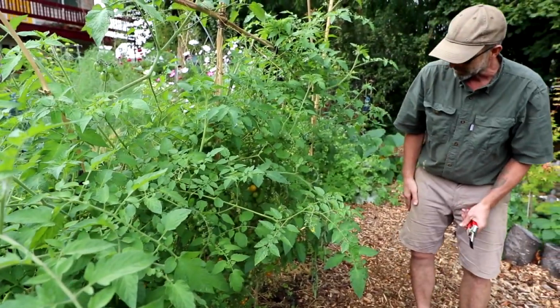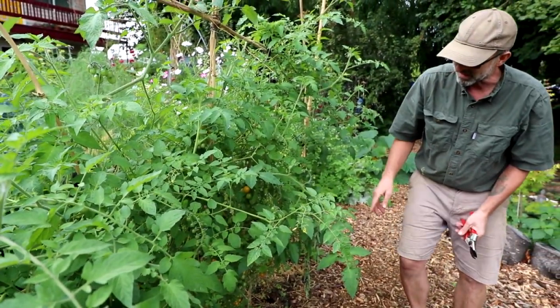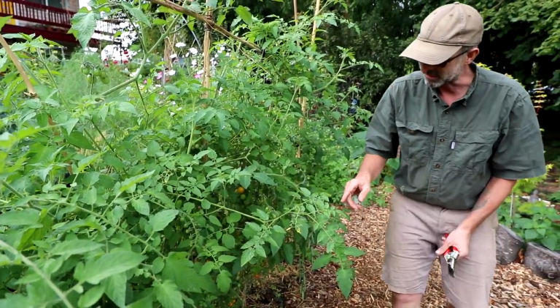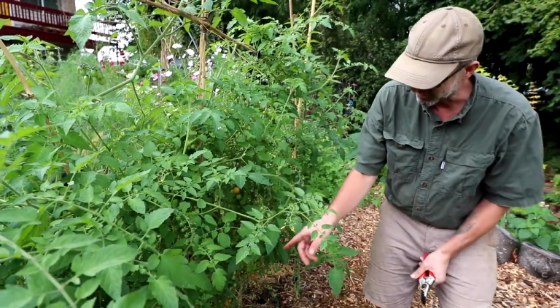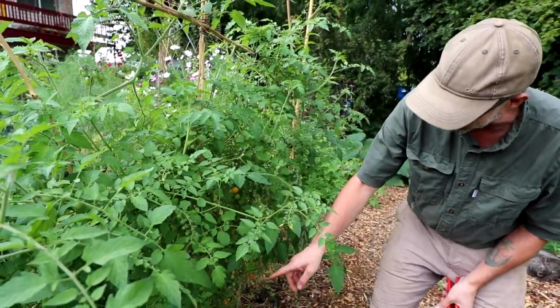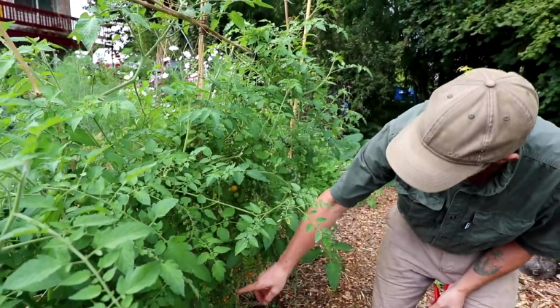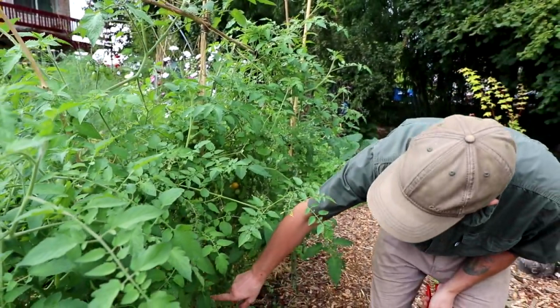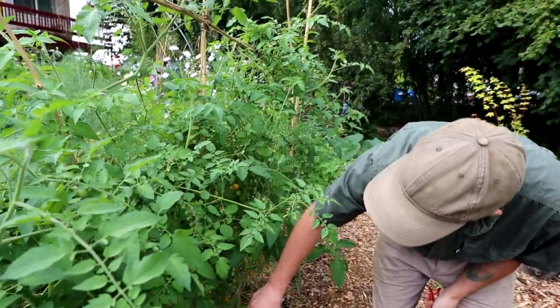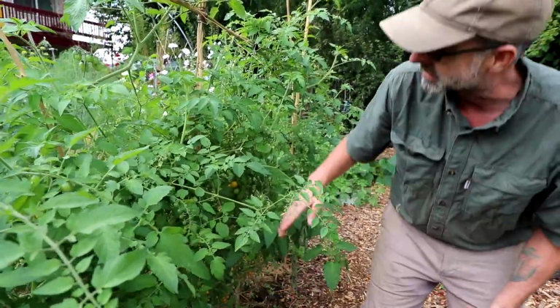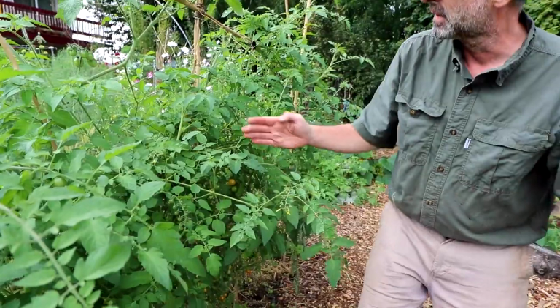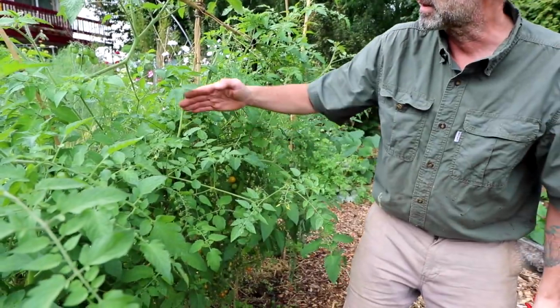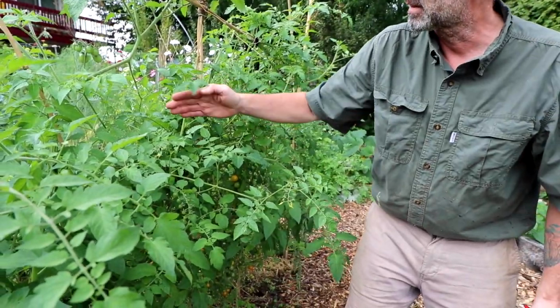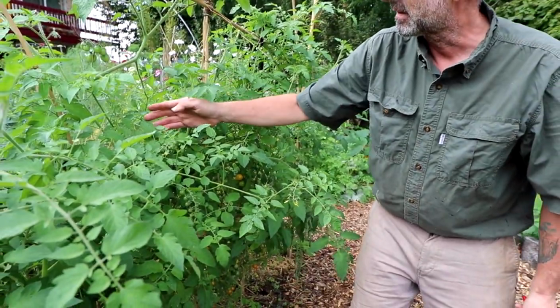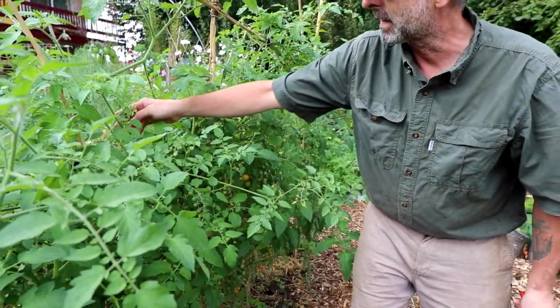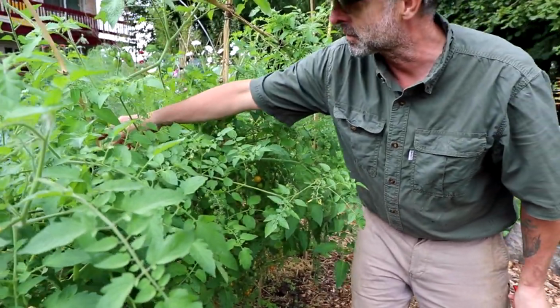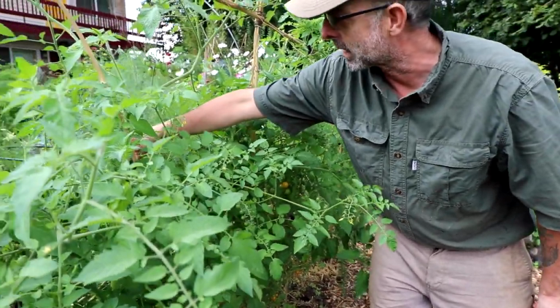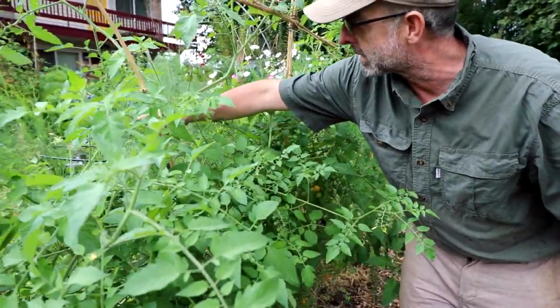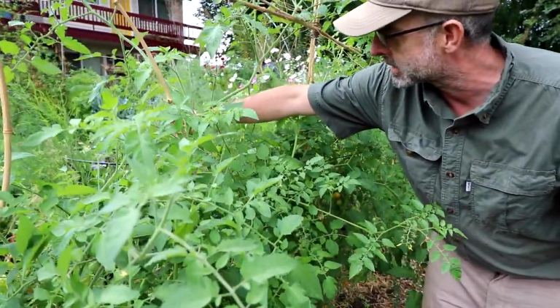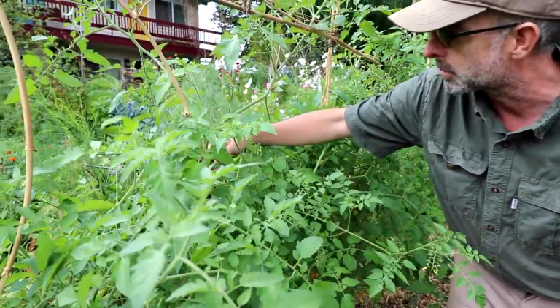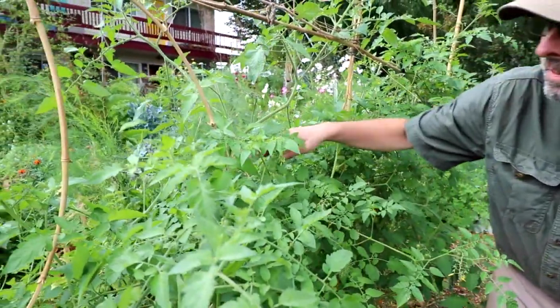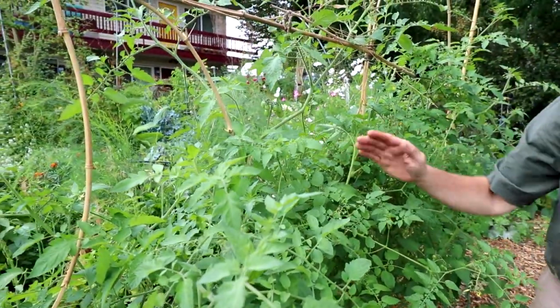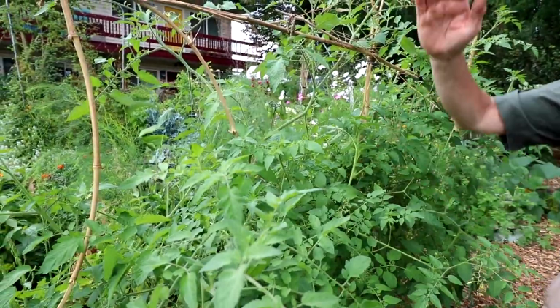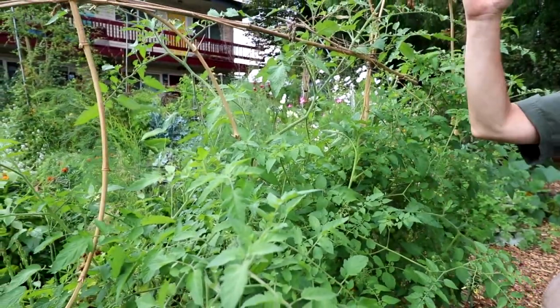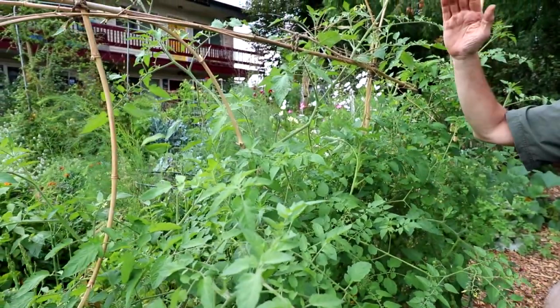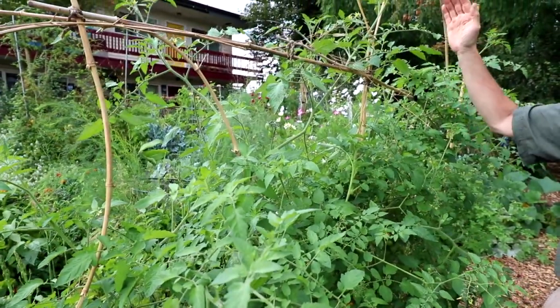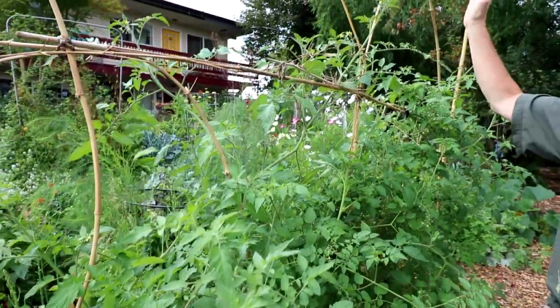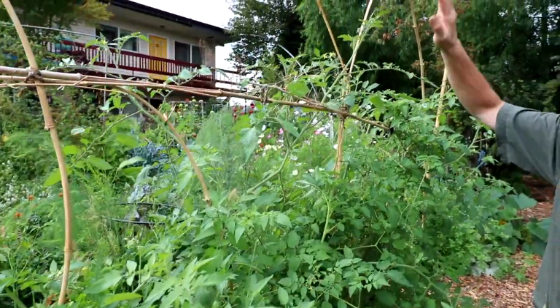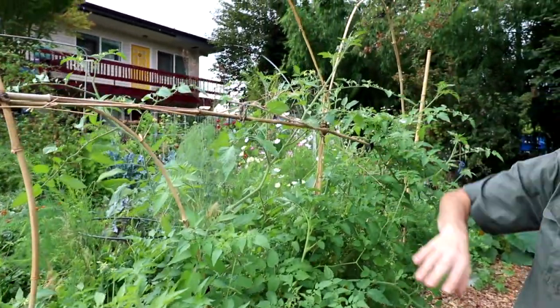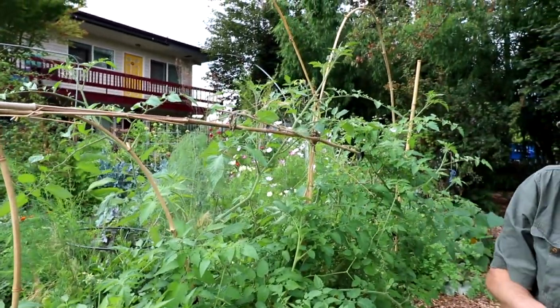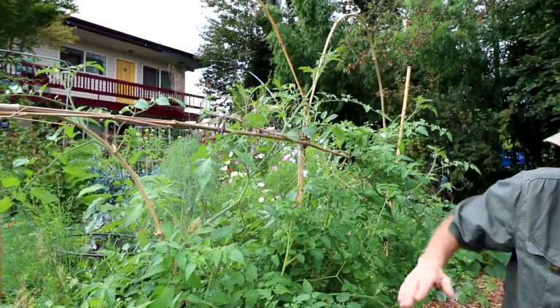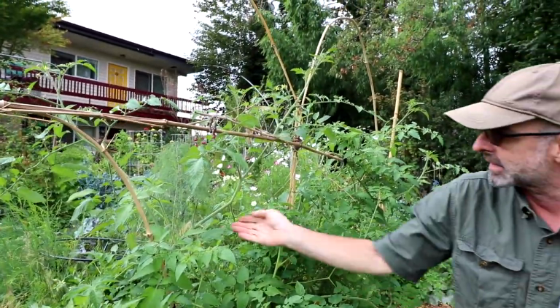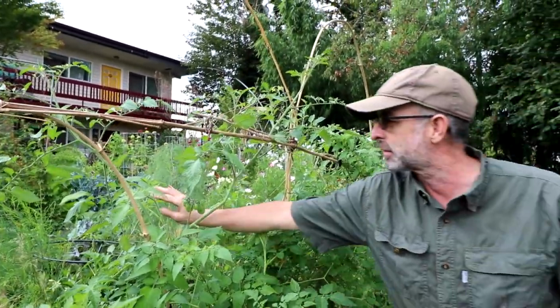A lot of these are like serious vines. We were basically weeding back inside of our plot, just getting it off the ground and getting it so it's growing up. Again, just trying to get airflow.